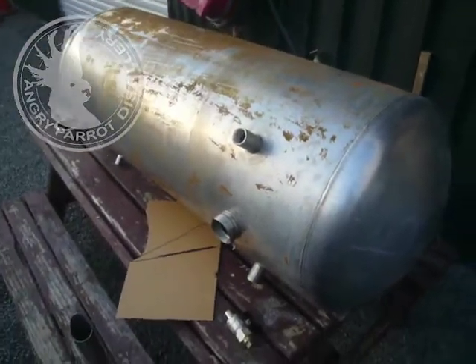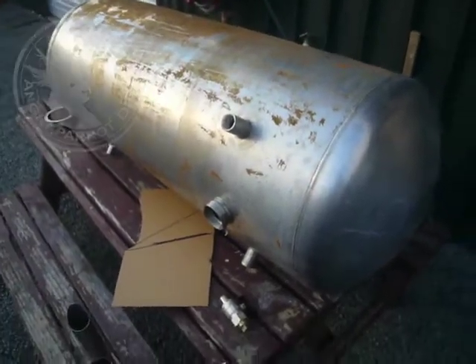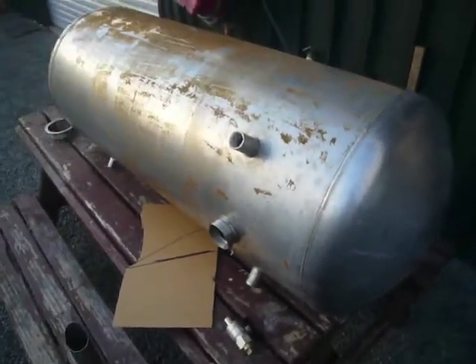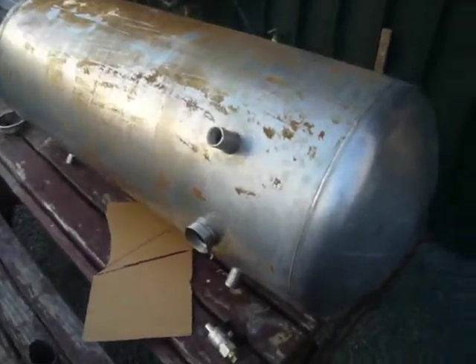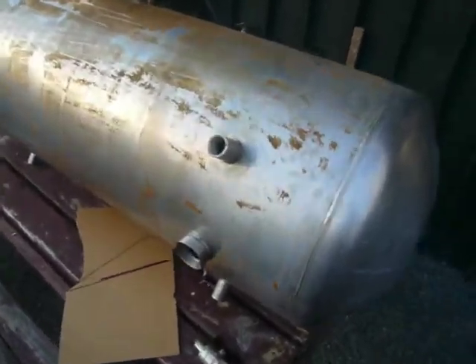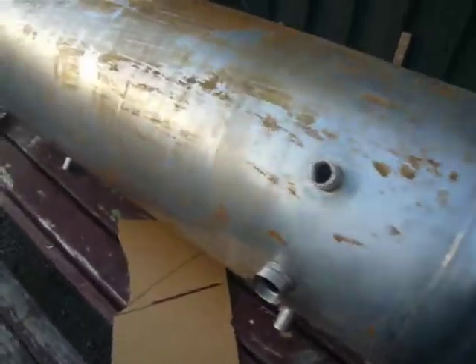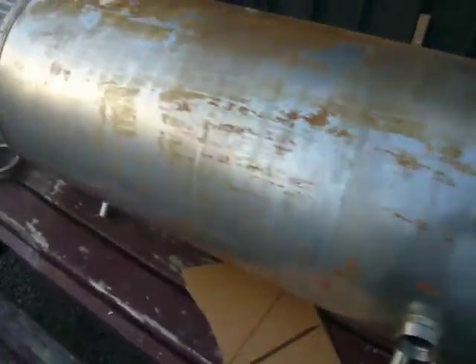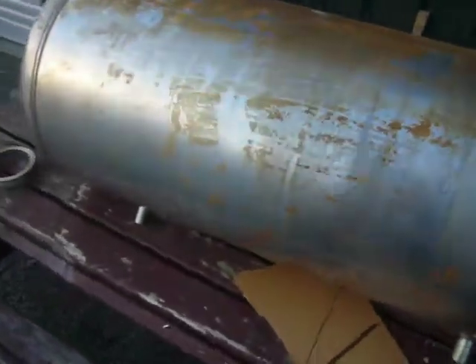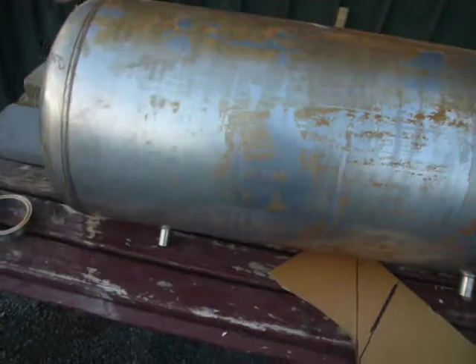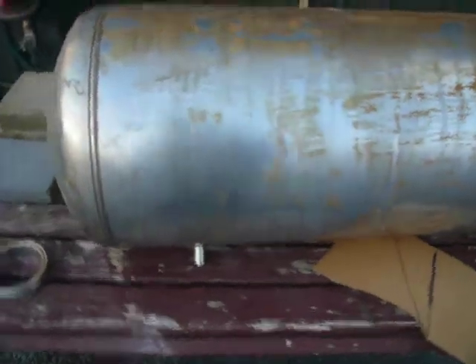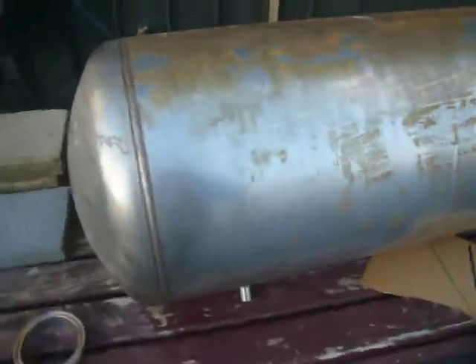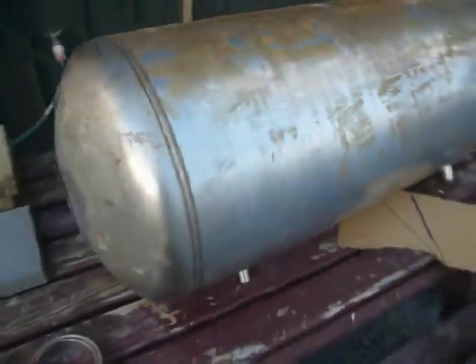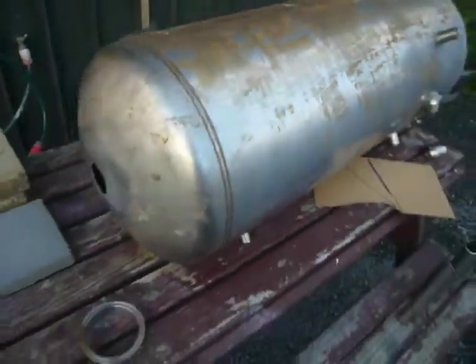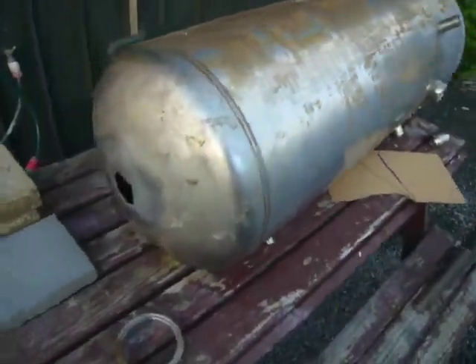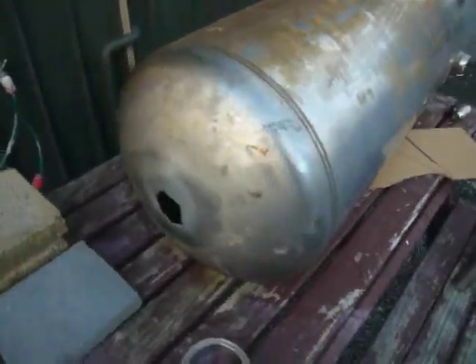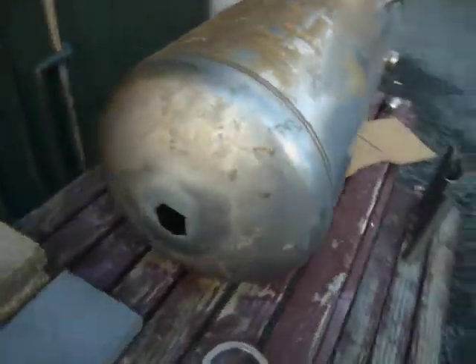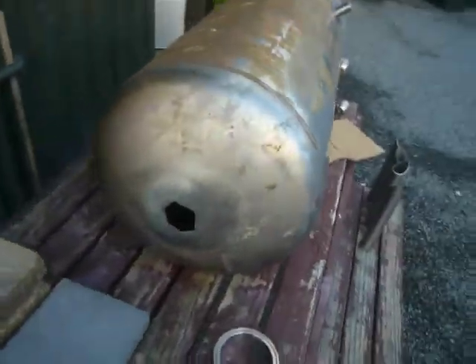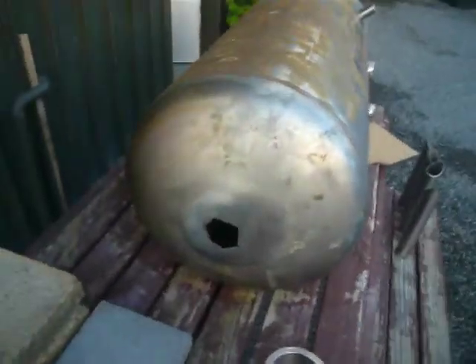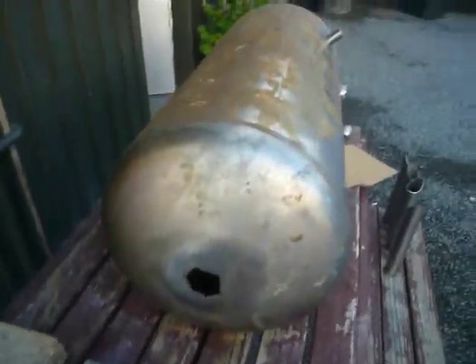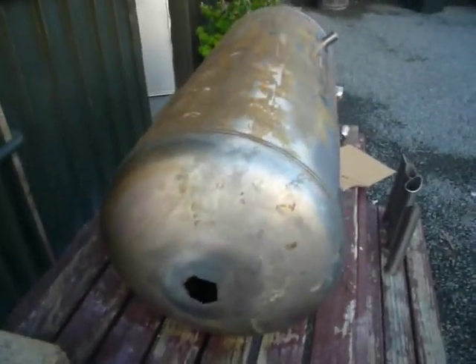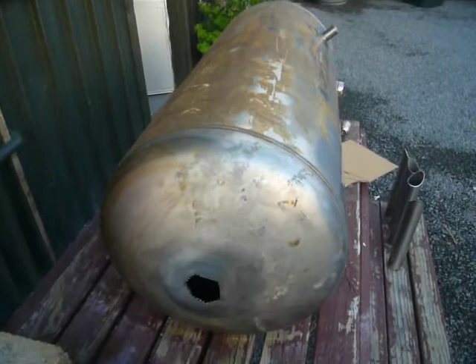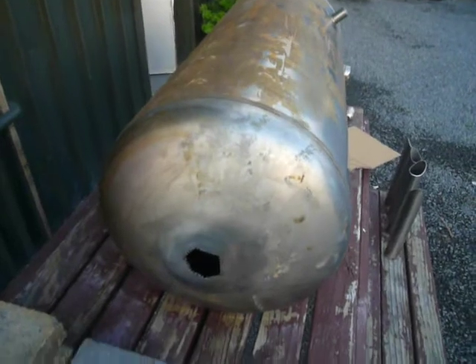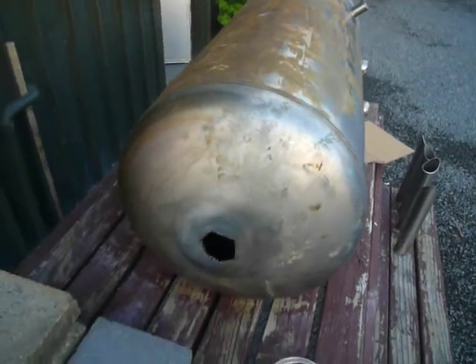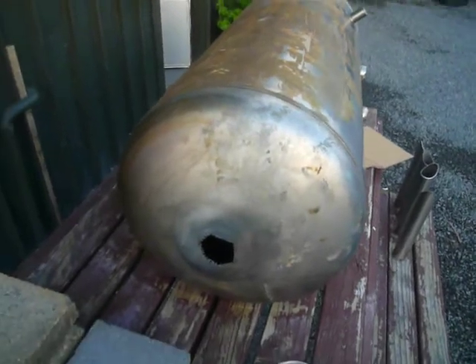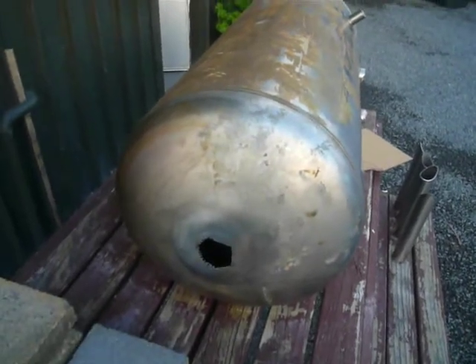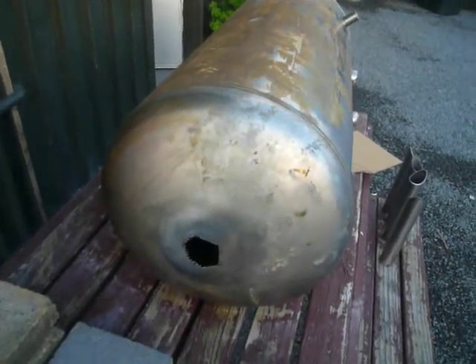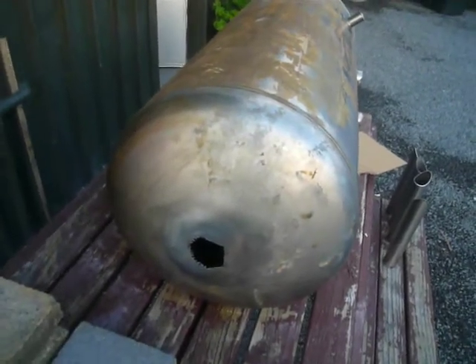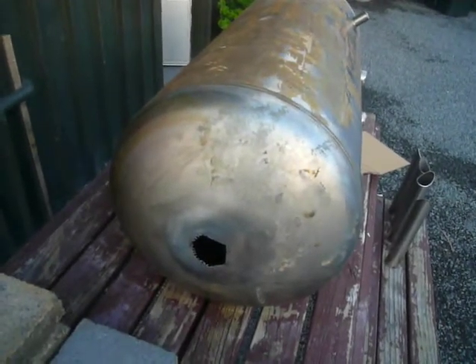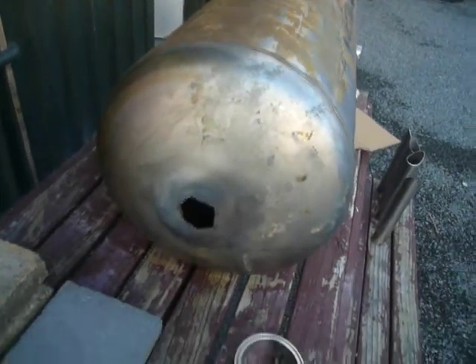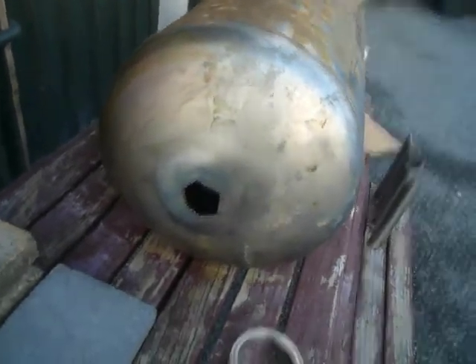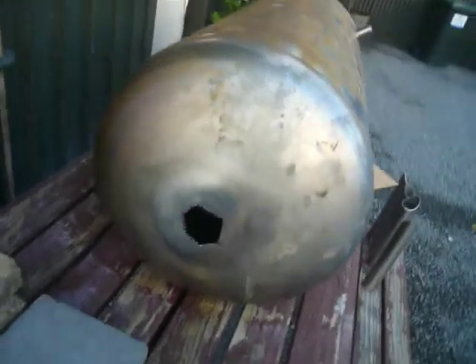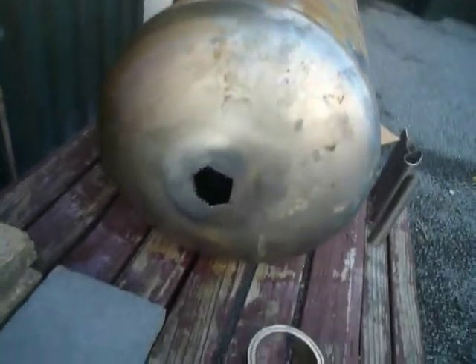This is my next project, which is a larger kettle. I managed to get this from a scrap dealer — it's about a 130 litre stainless steel water tank, hot water cylinder.